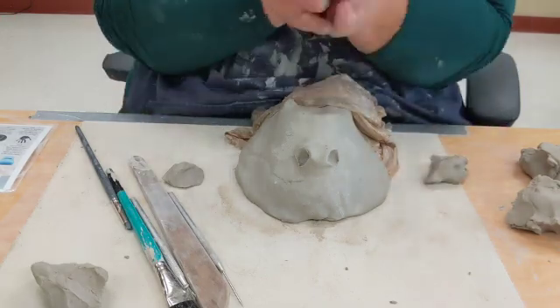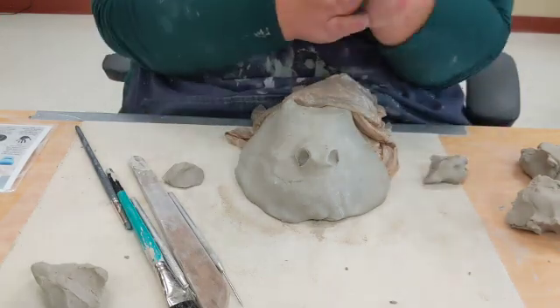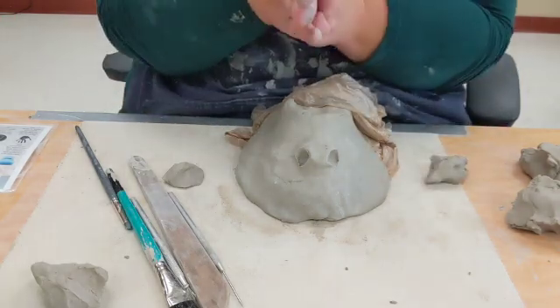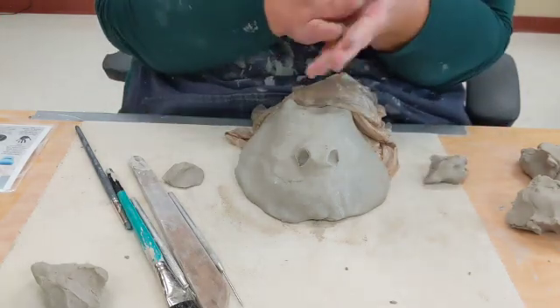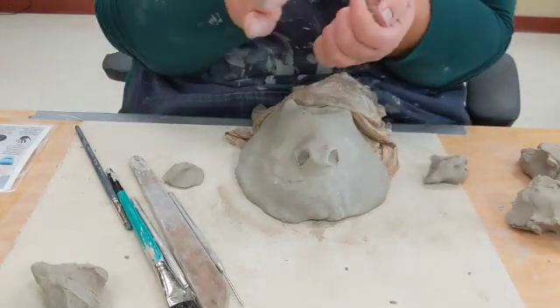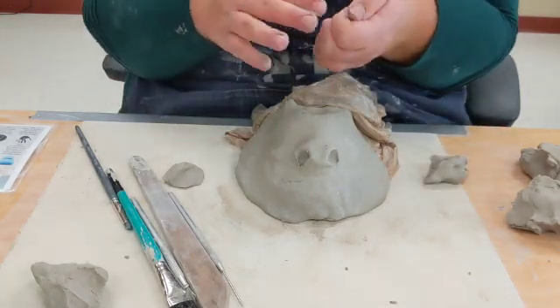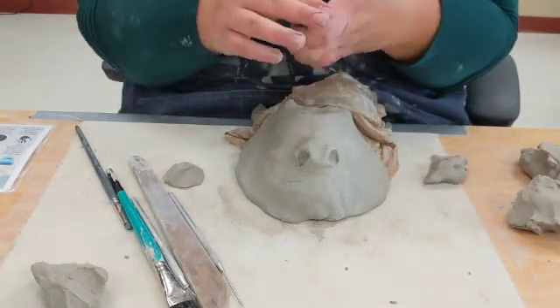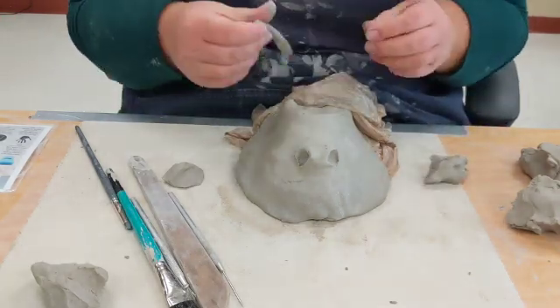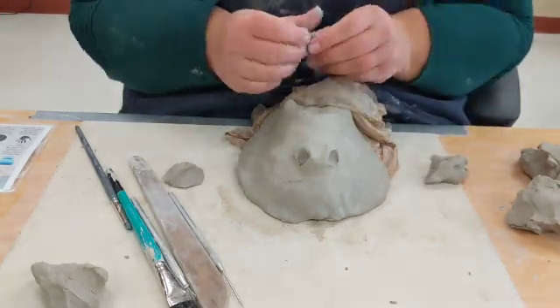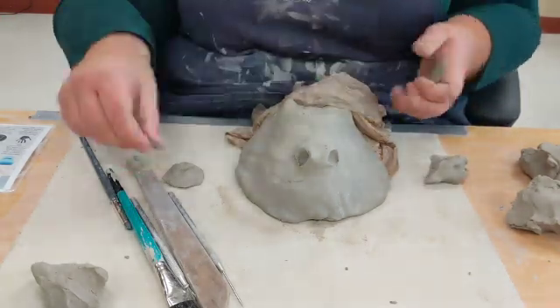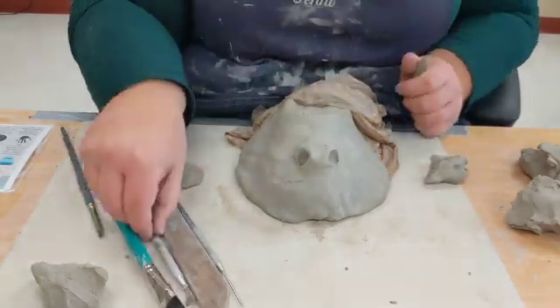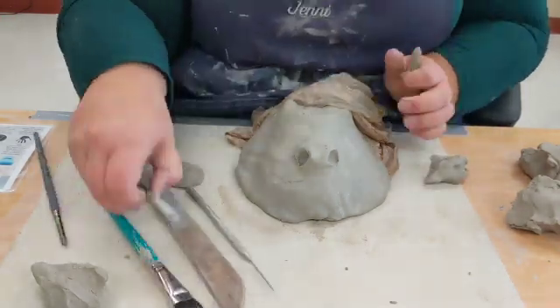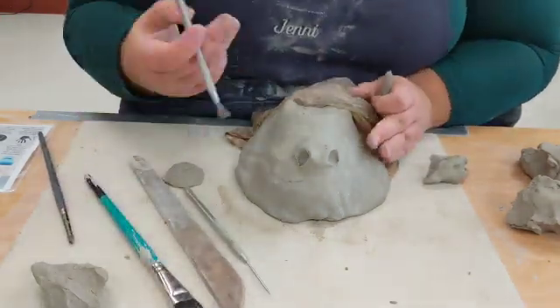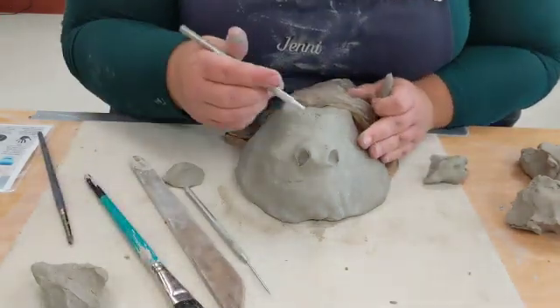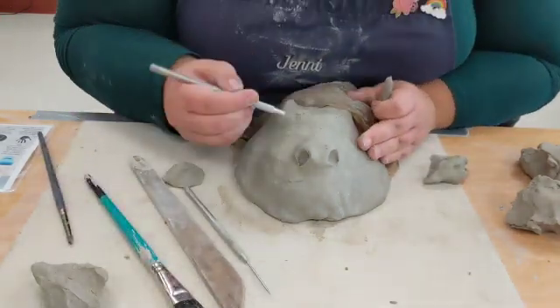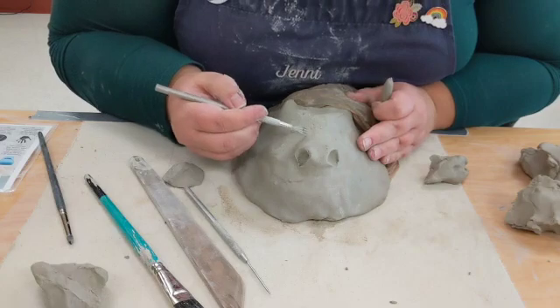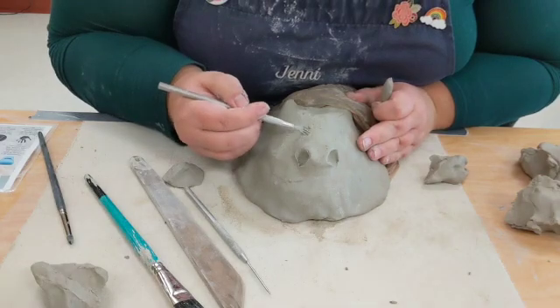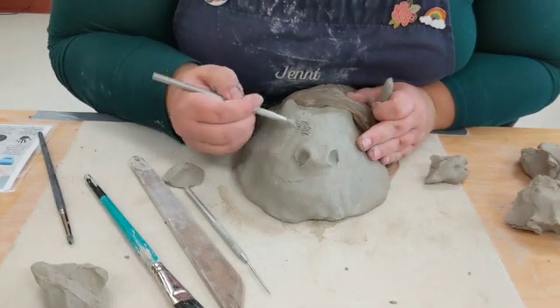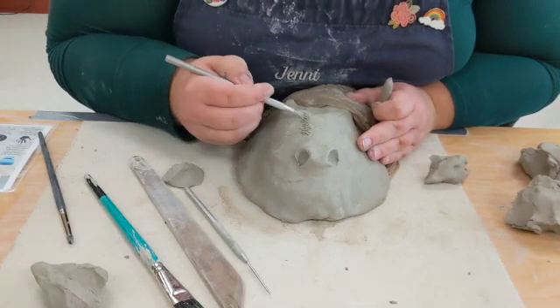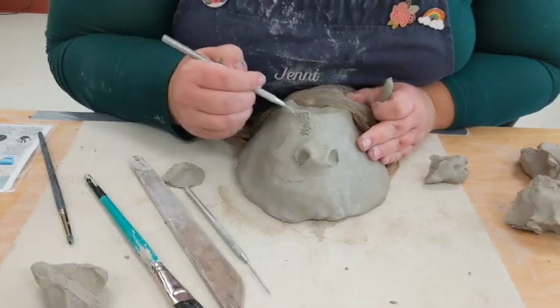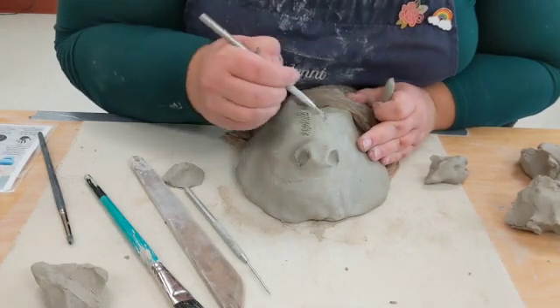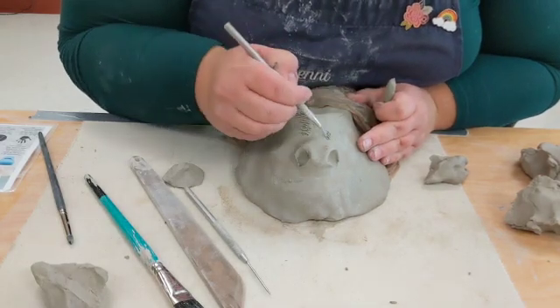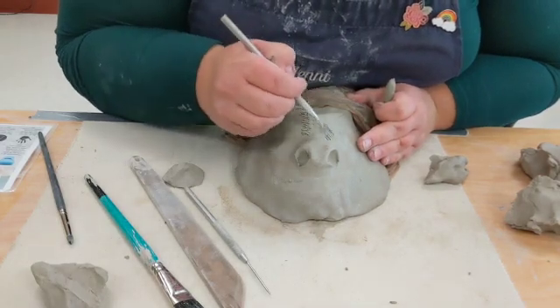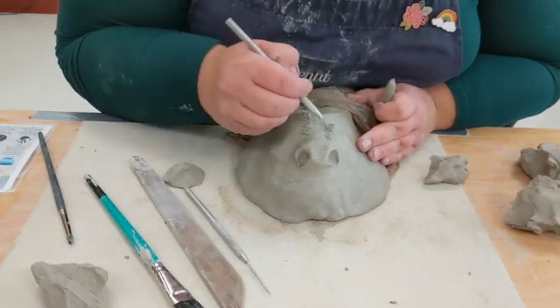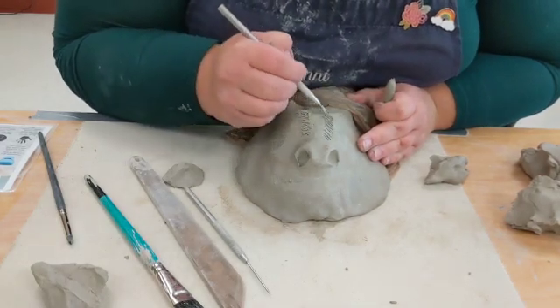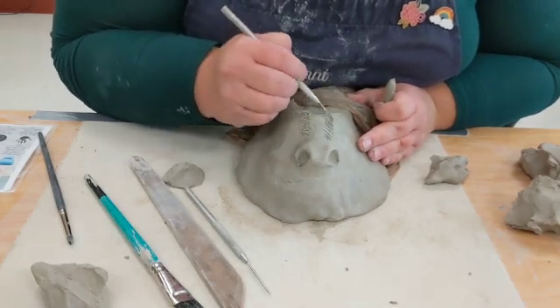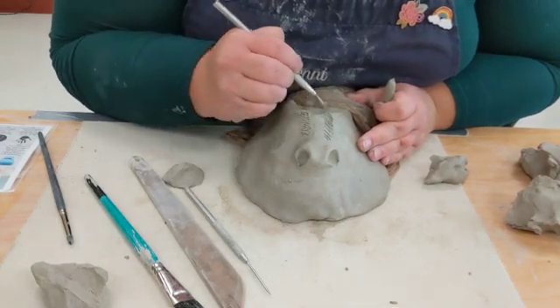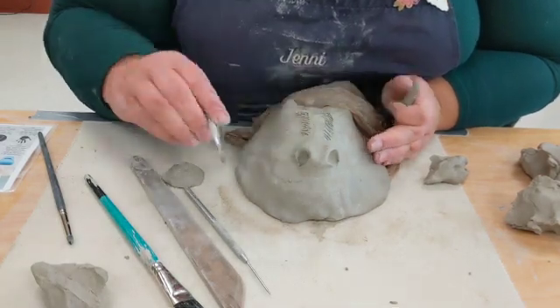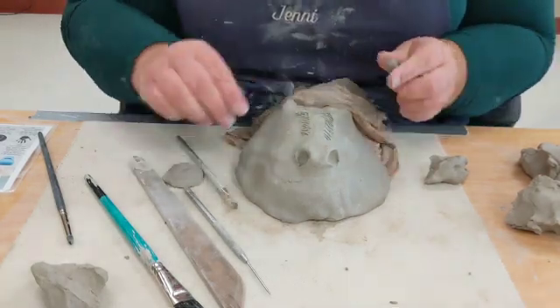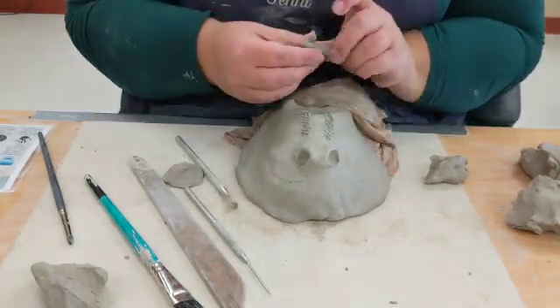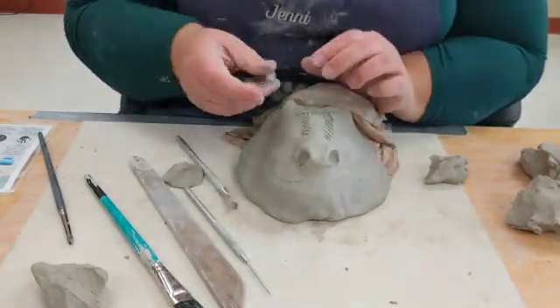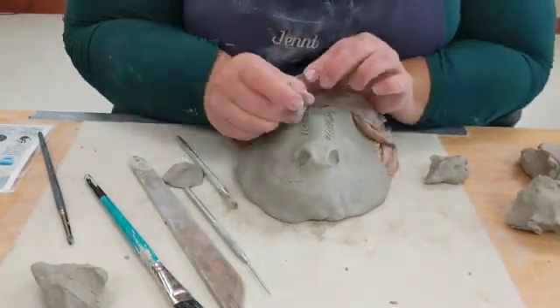One way you can get that bone effect is by slipping and scoring two coils and then blending them in.